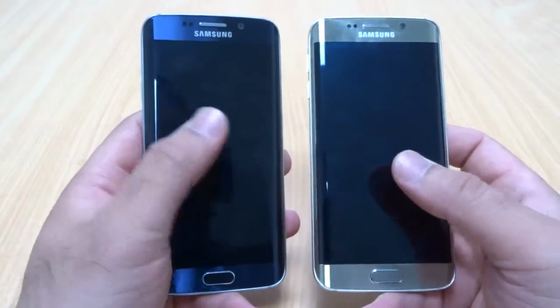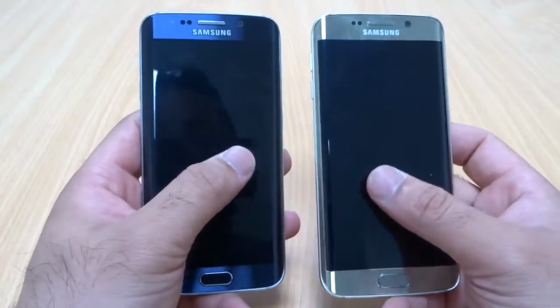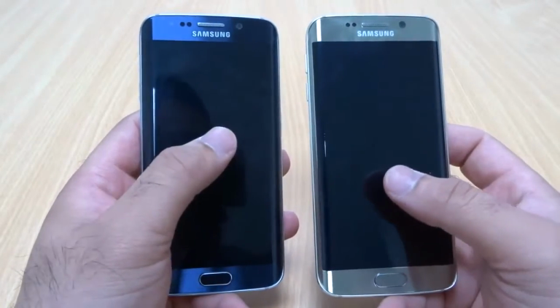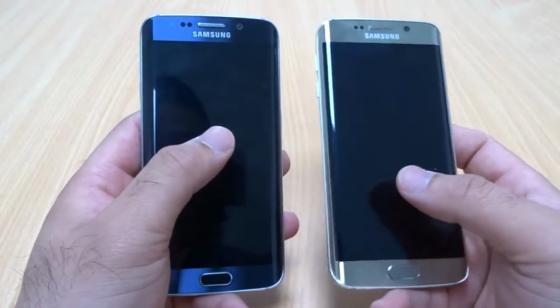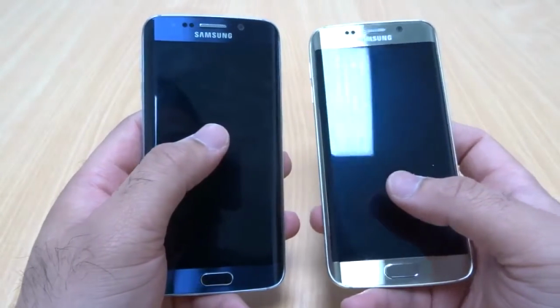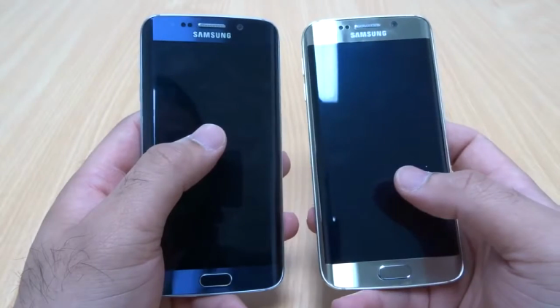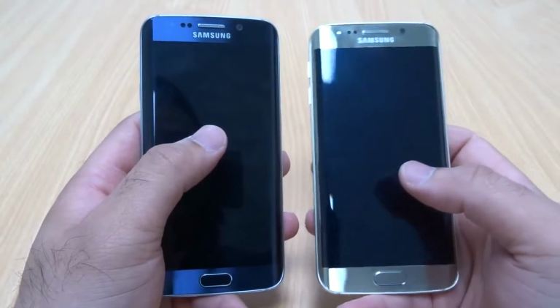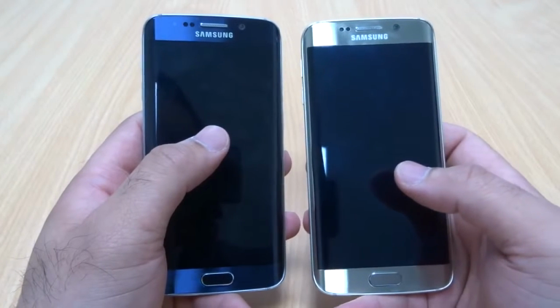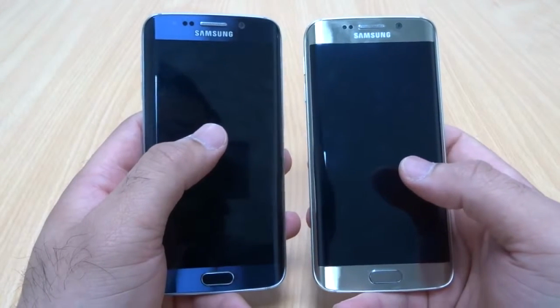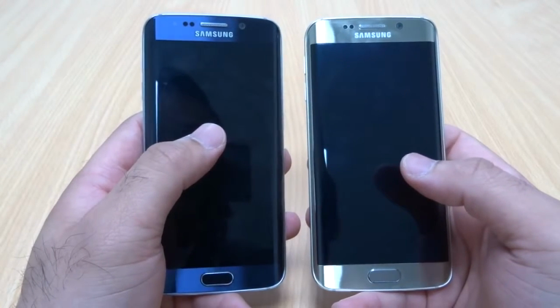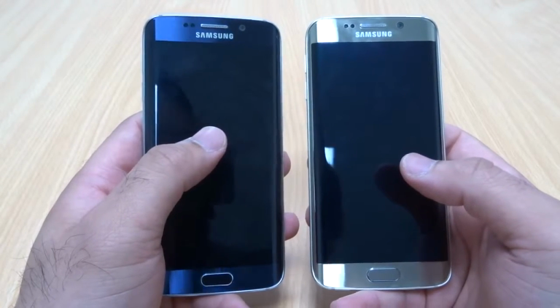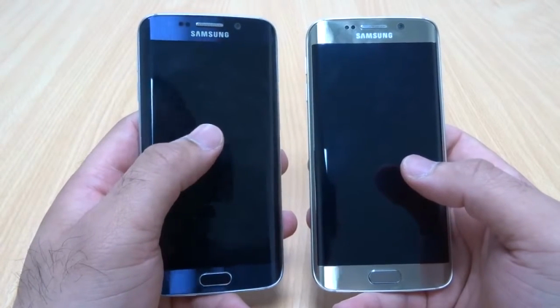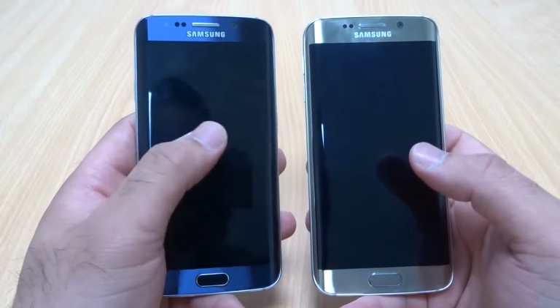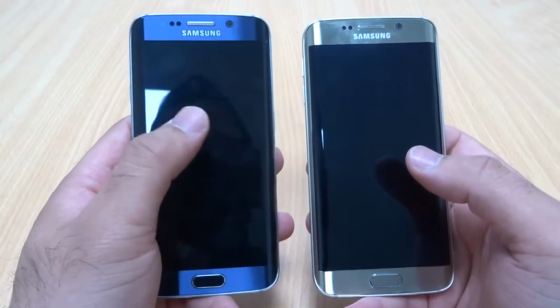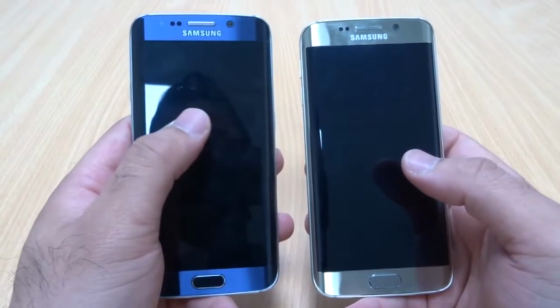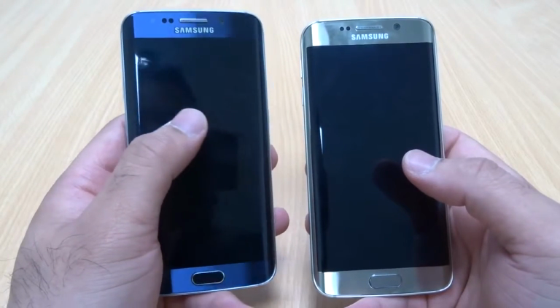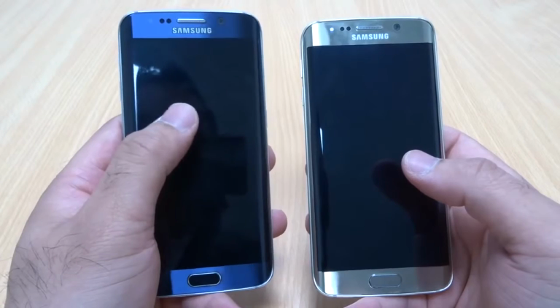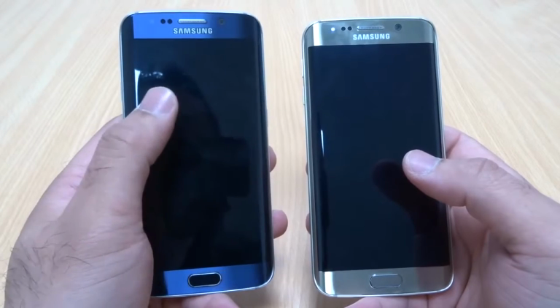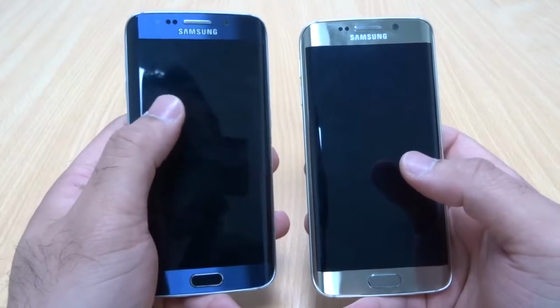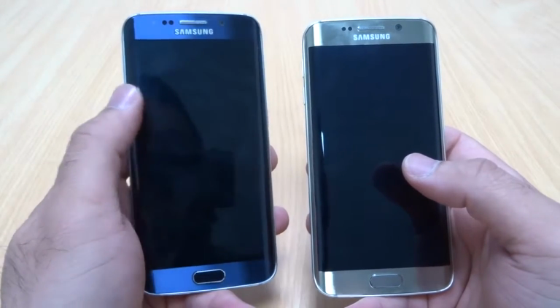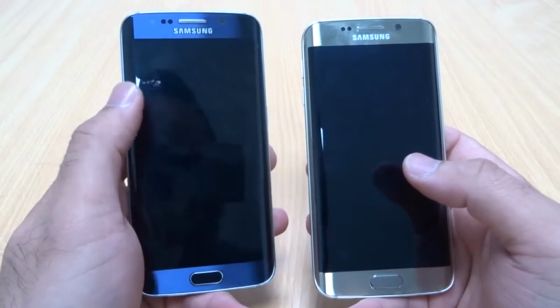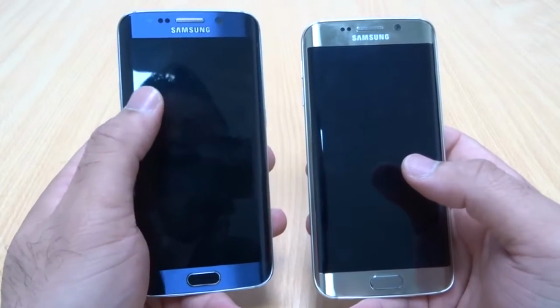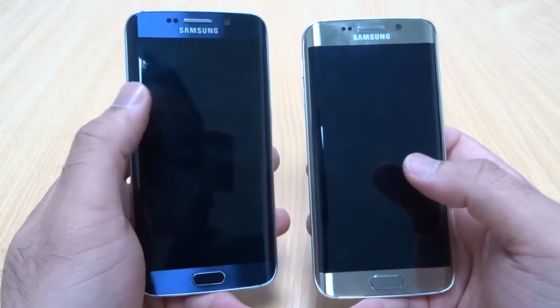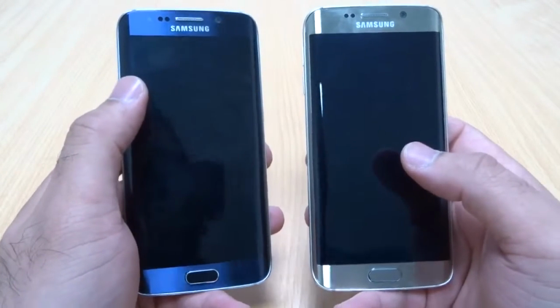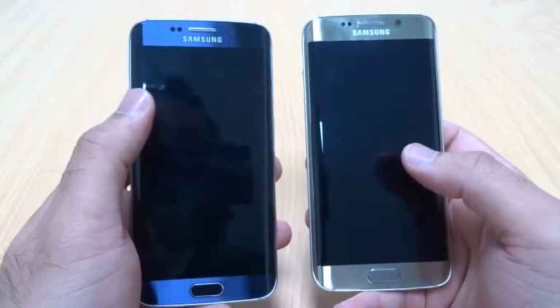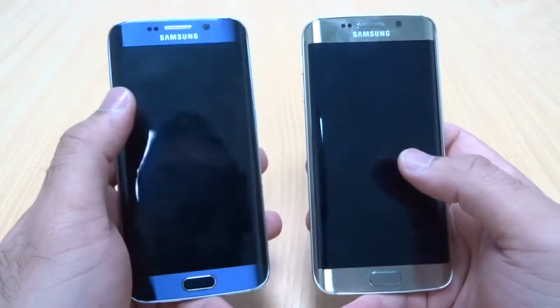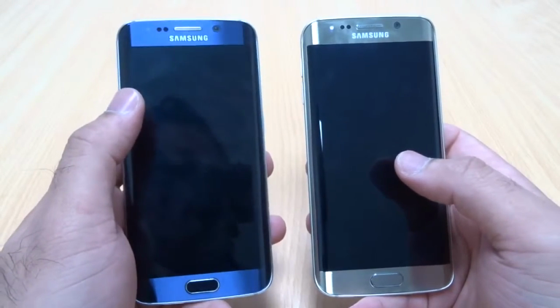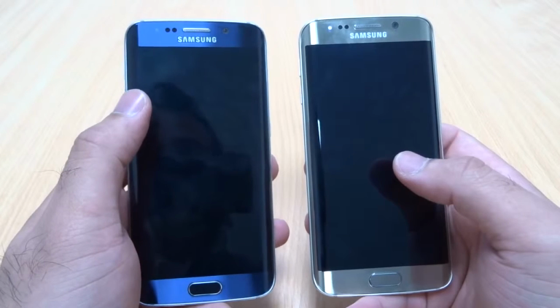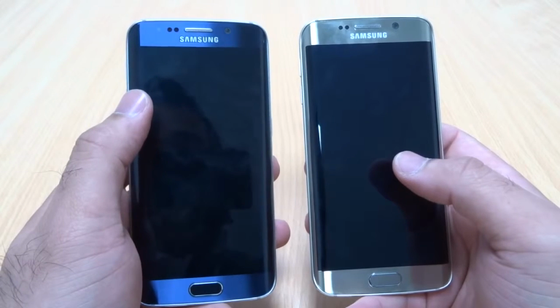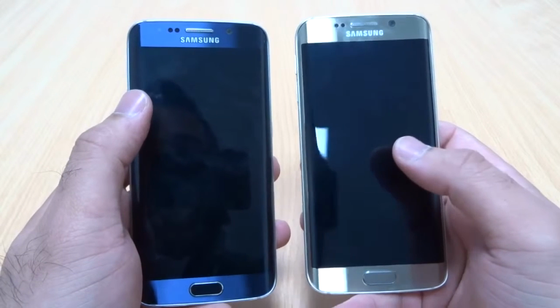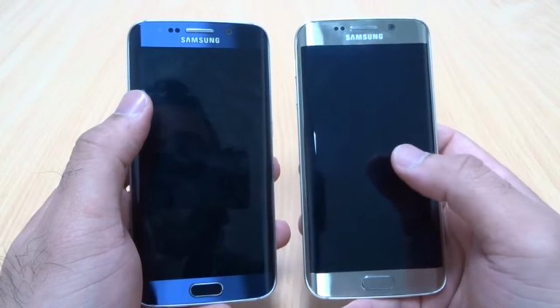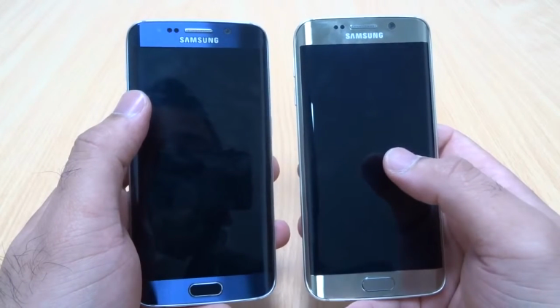The design of the S6 Edge is superb, so regardless of whatever color you go for, I personally think you will enjoy the phone. If you are a fan of slightly dullish colors, I would suggest you go for the Black Sapphire, and if you like something shiny and a bit more different, then I would say Platinum Gold is the one to go for.